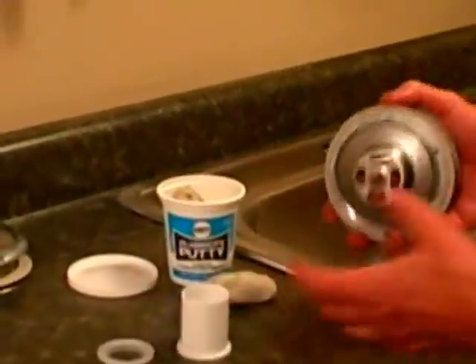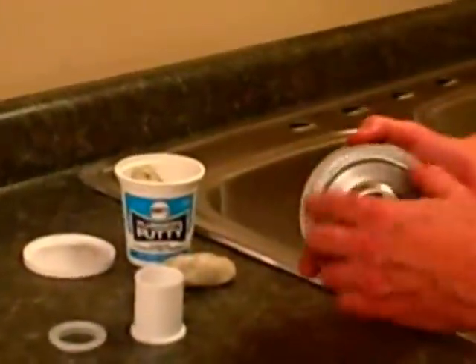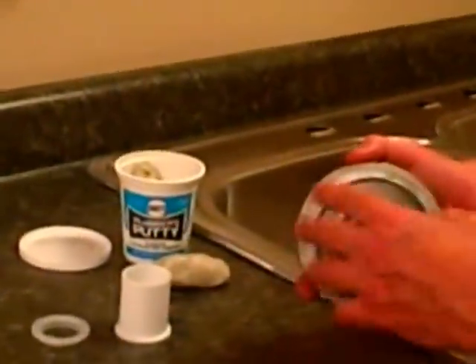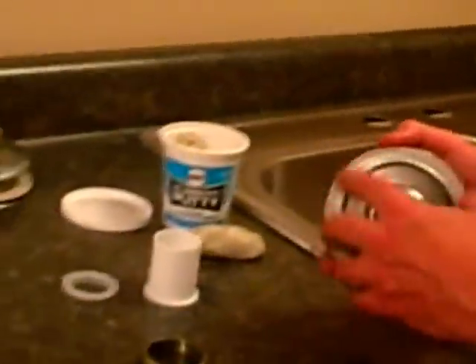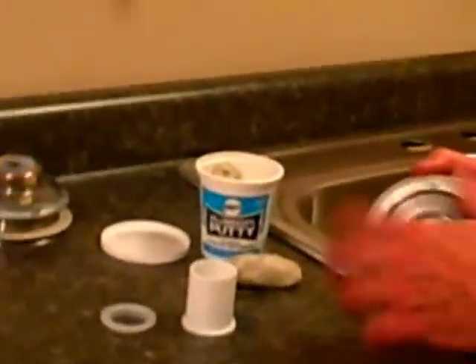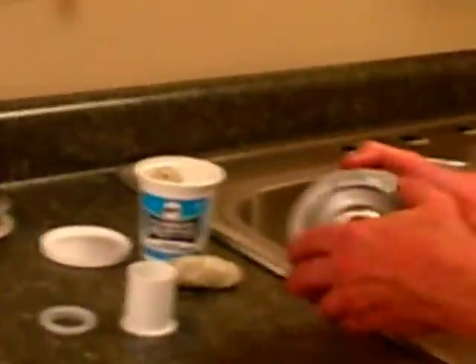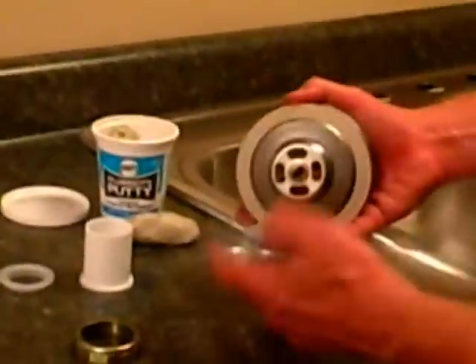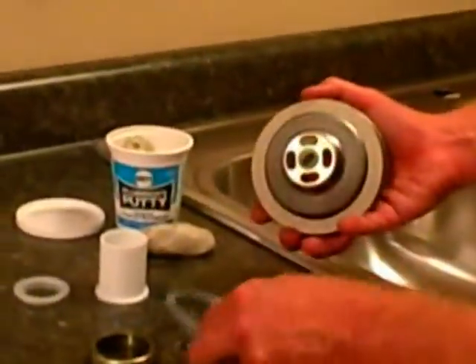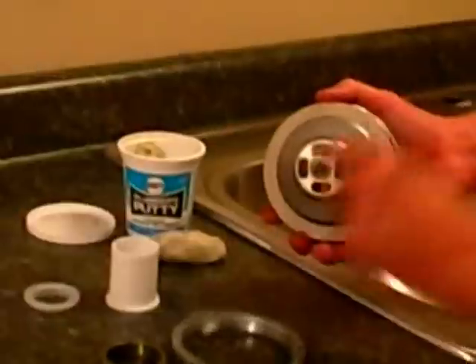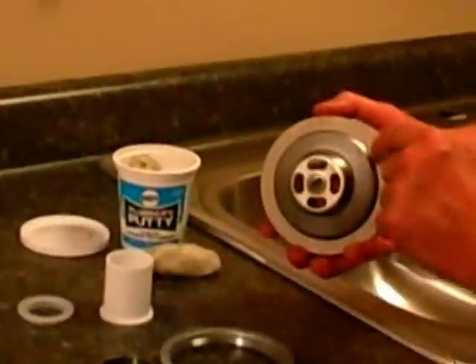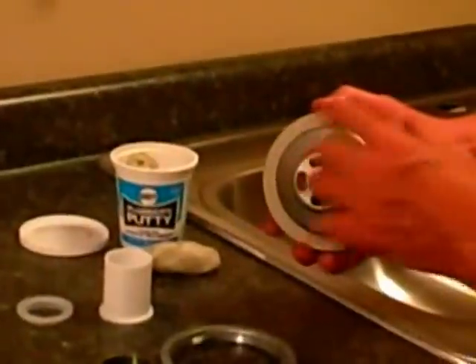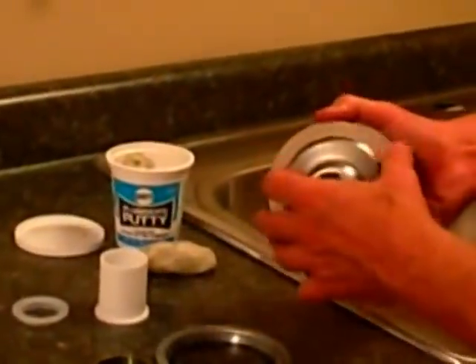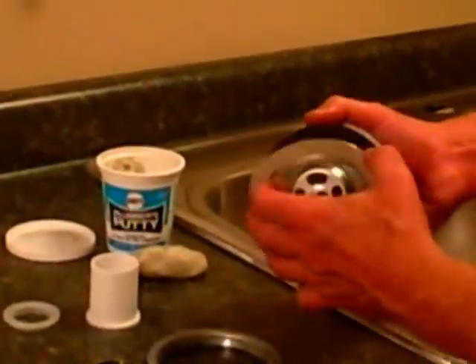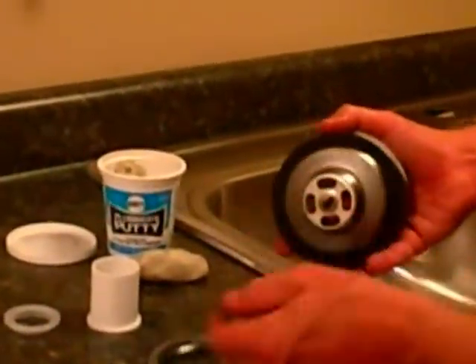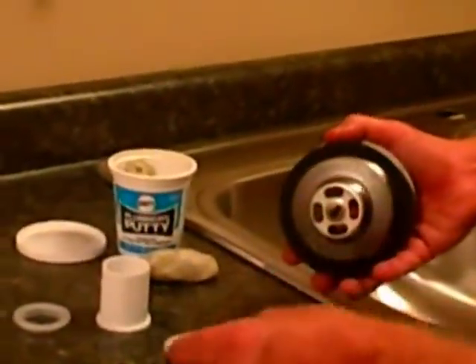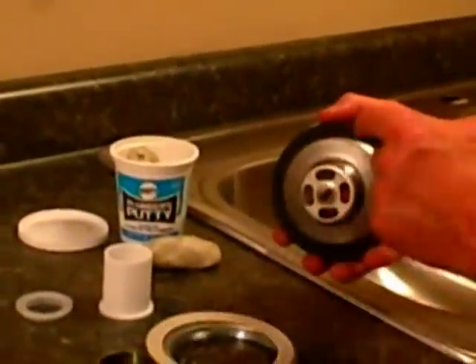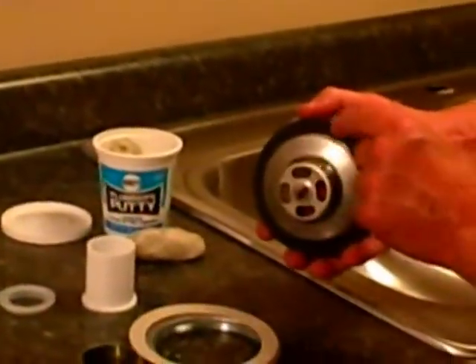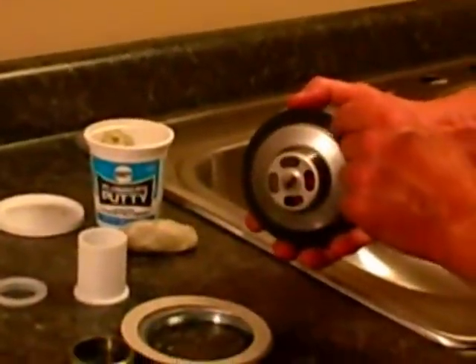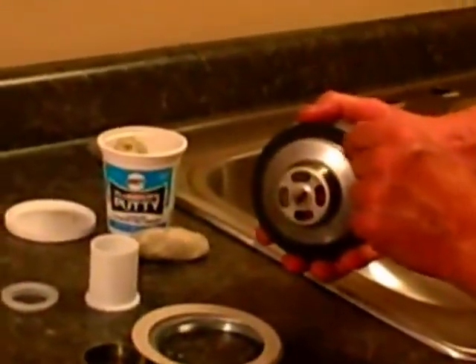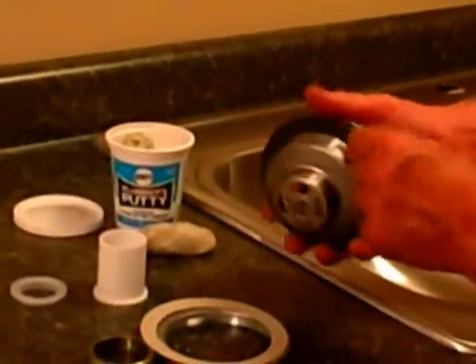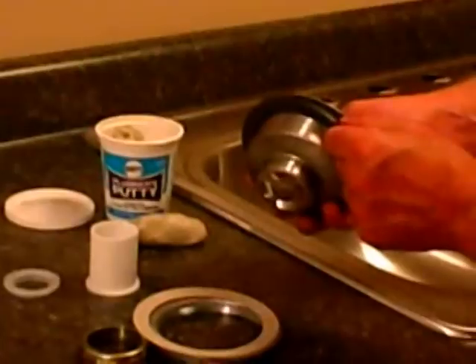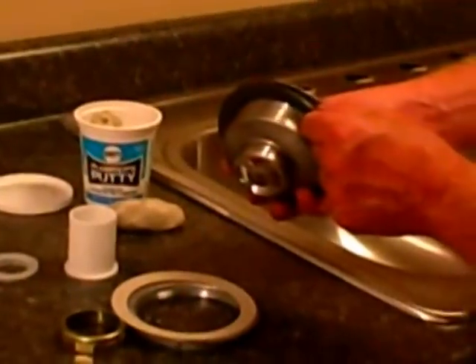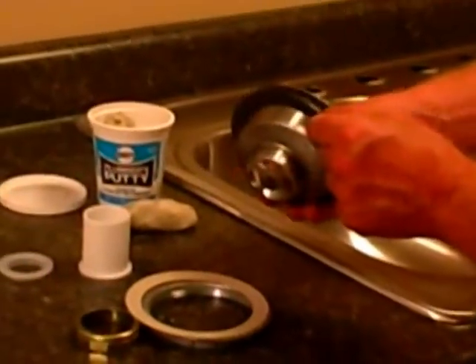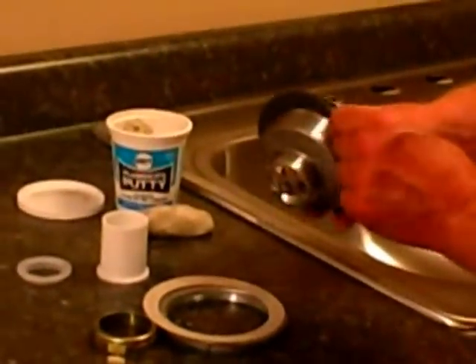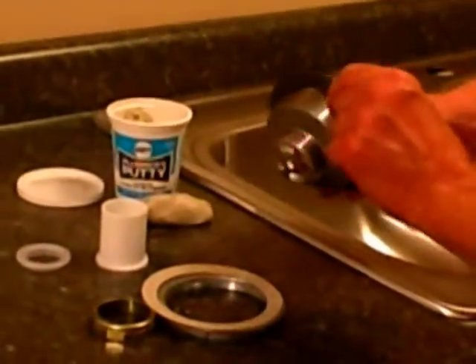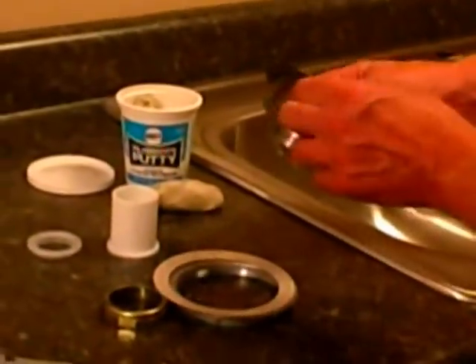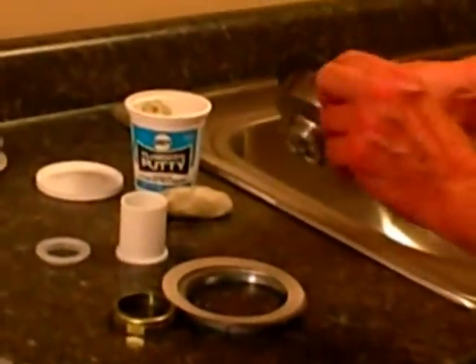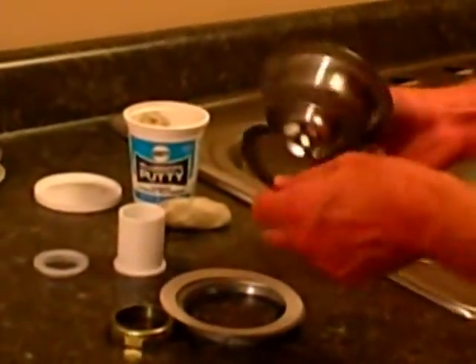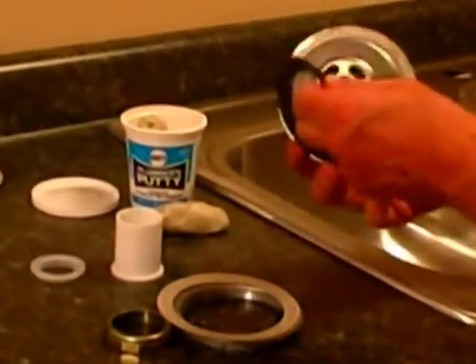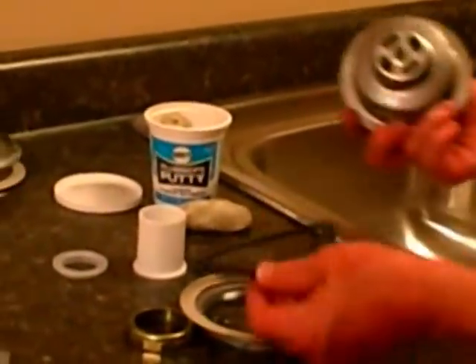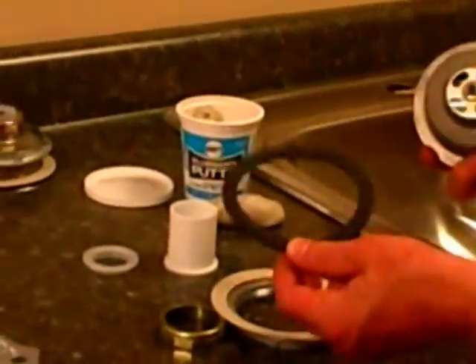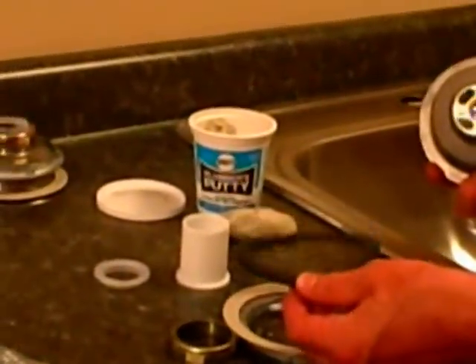The other thing — we're going to have a nut and a friction ring, and a piece of cardboard, so that your nut doesn't get caught on the rubber gasket that's going to keep it from leaking underneath the sink.